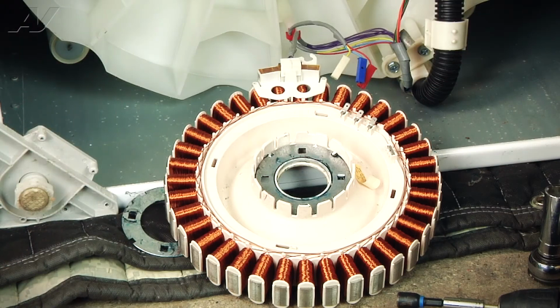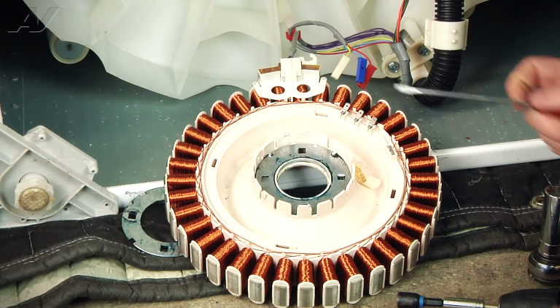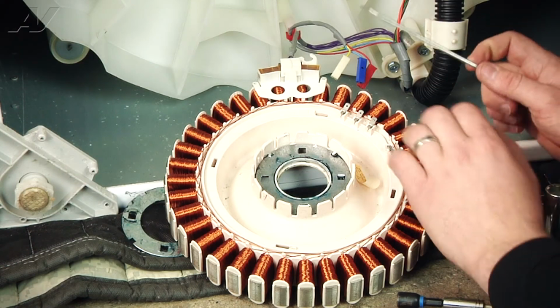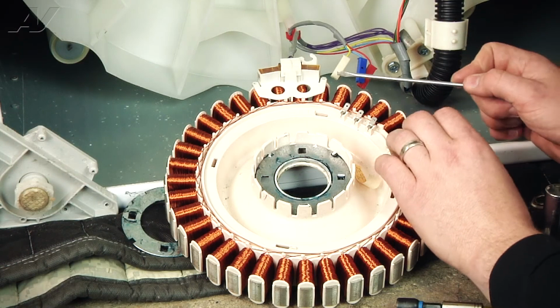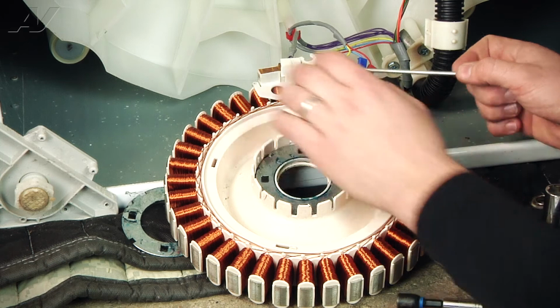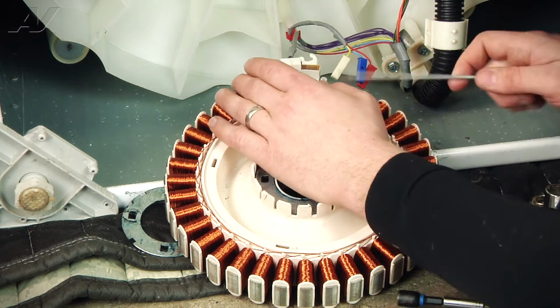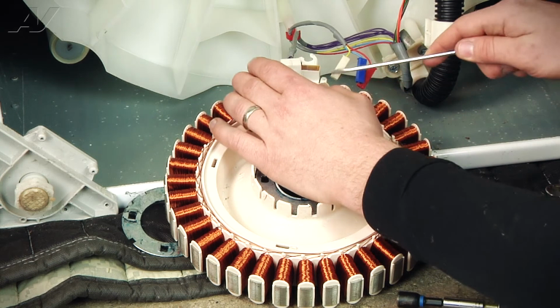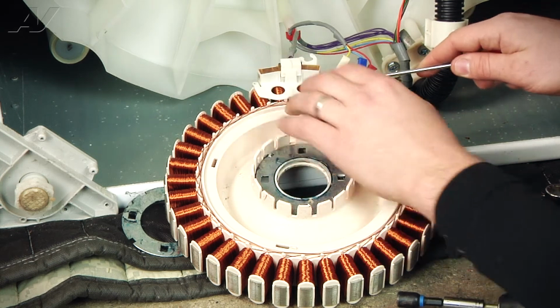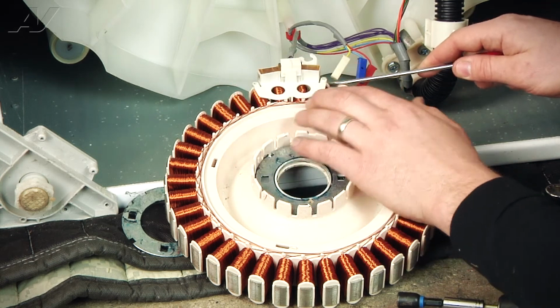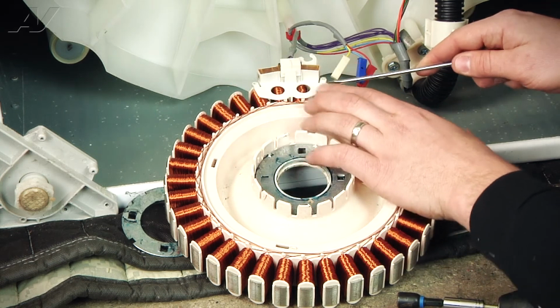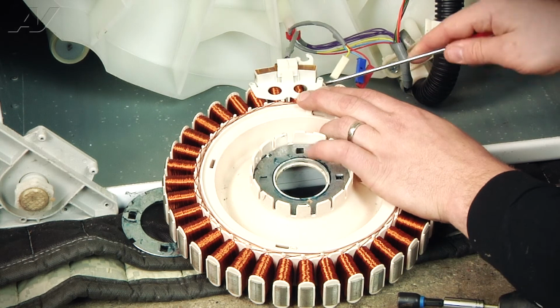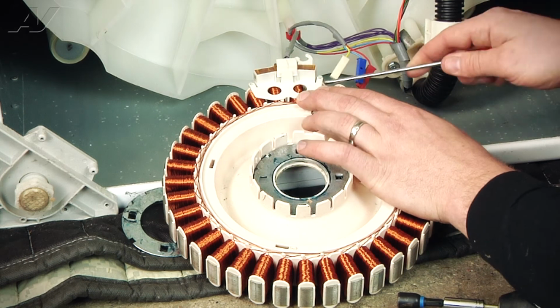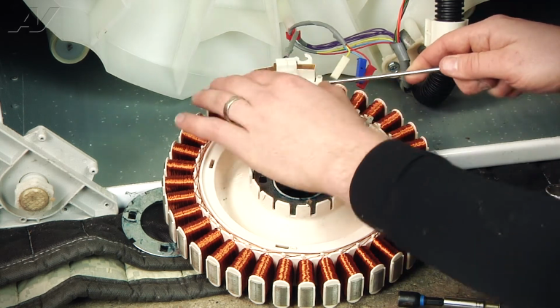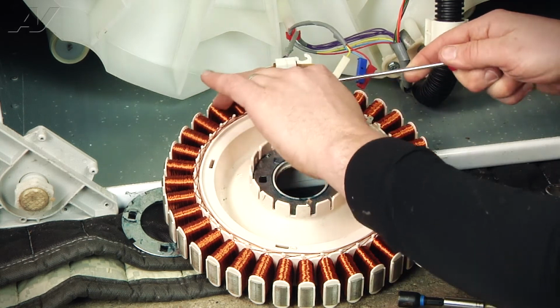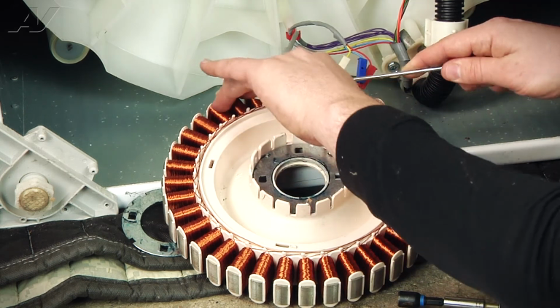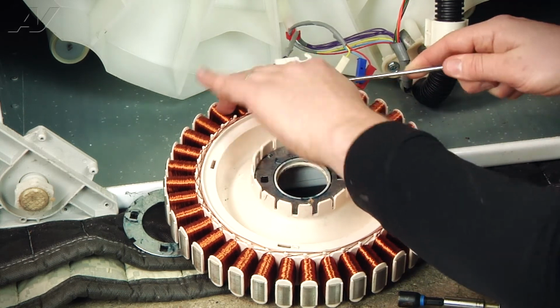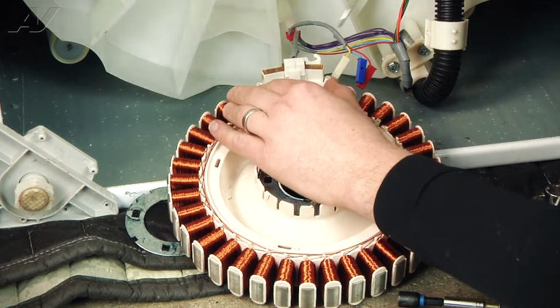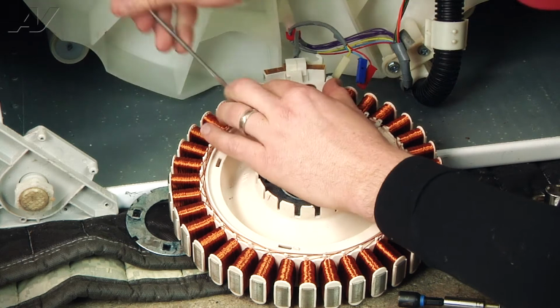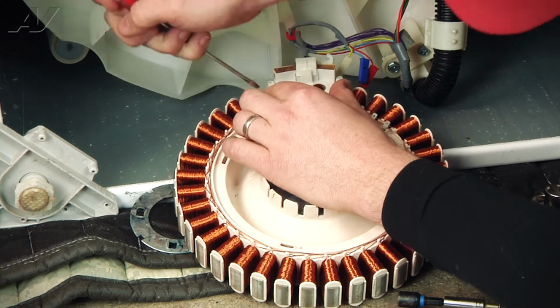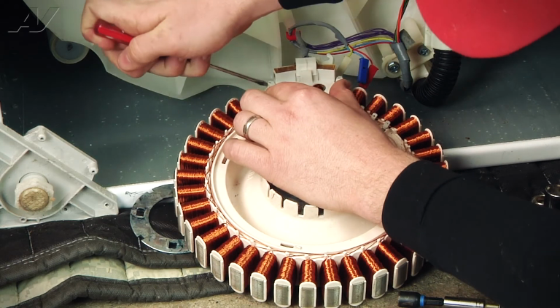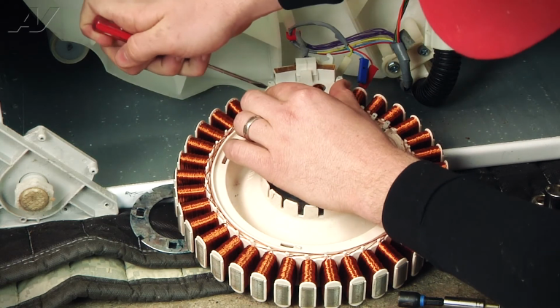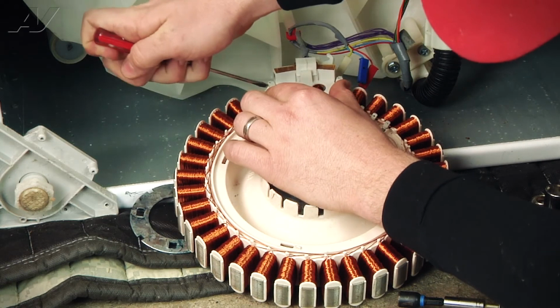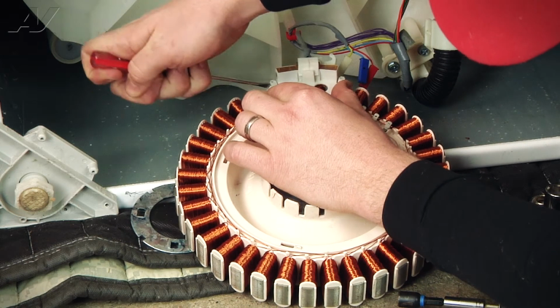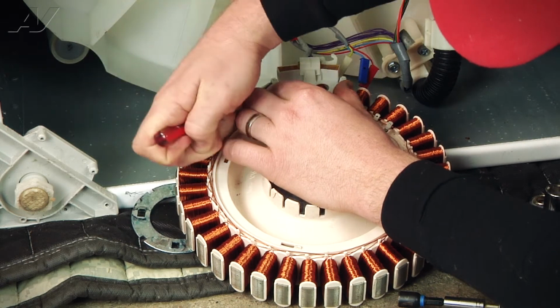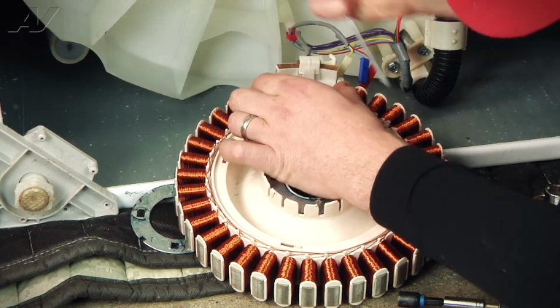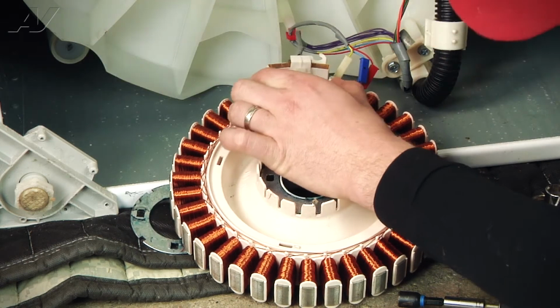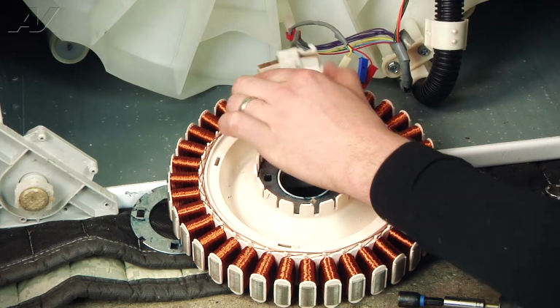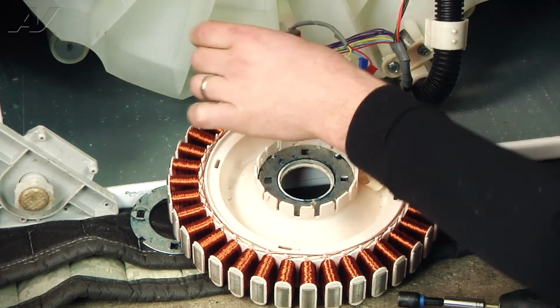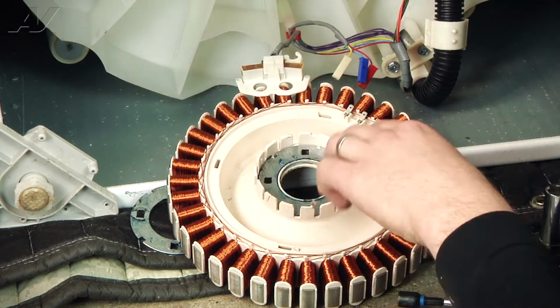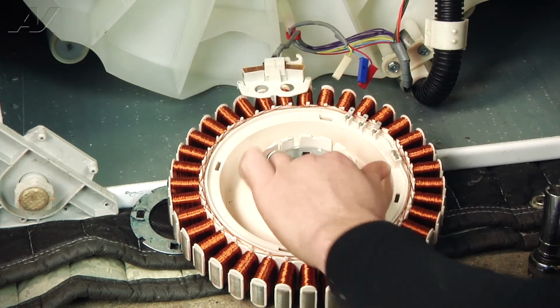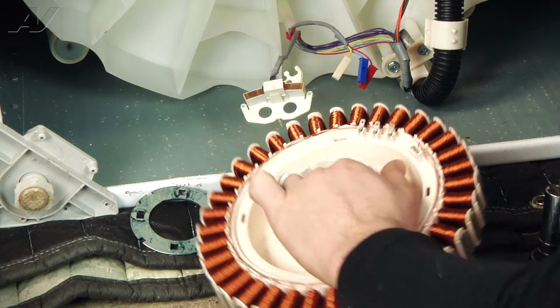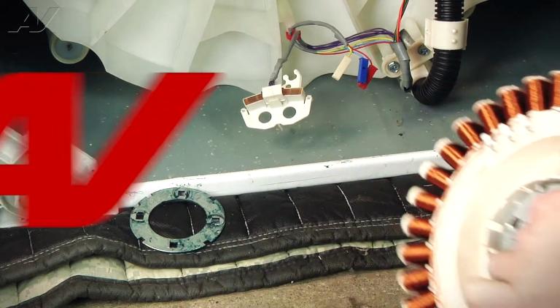Now we'll have to remove the RPS sensor. There are just going to be two clips to release on each side. Now we can remove the old stator.